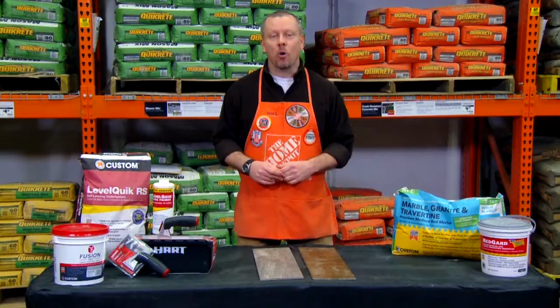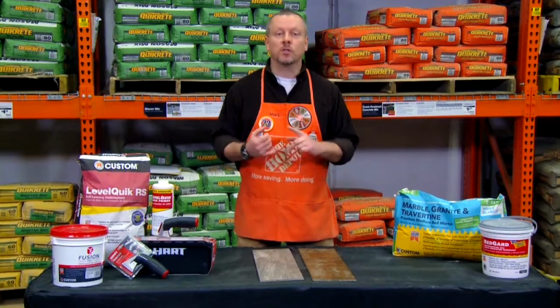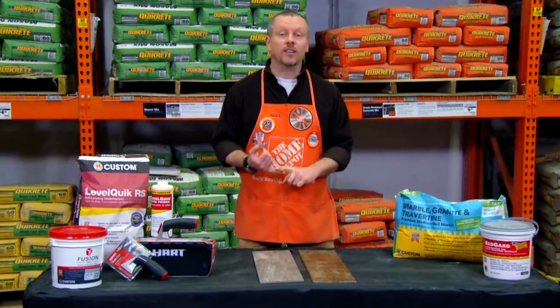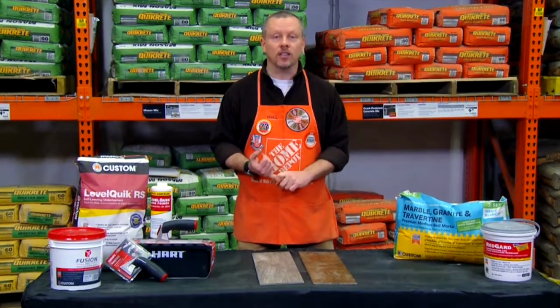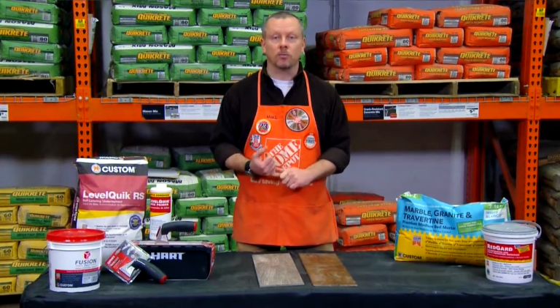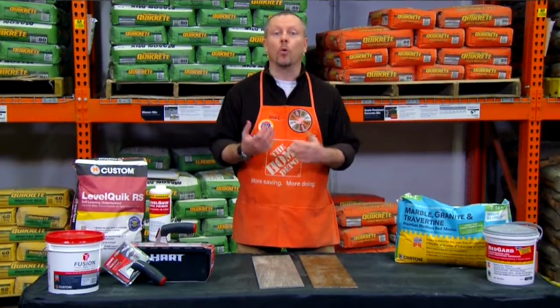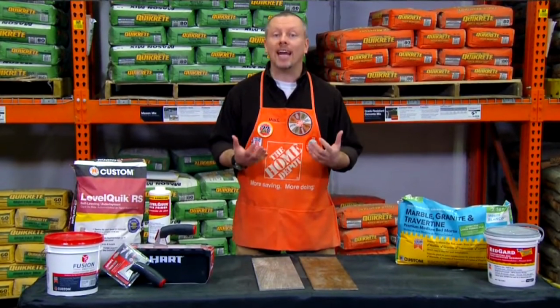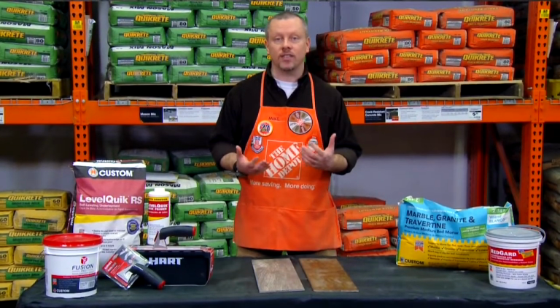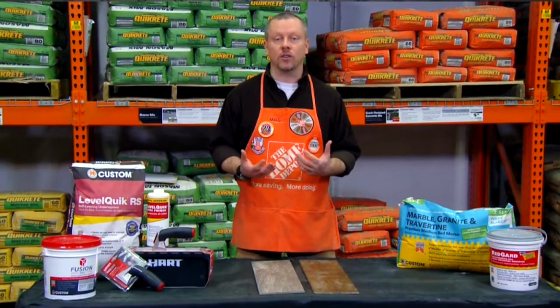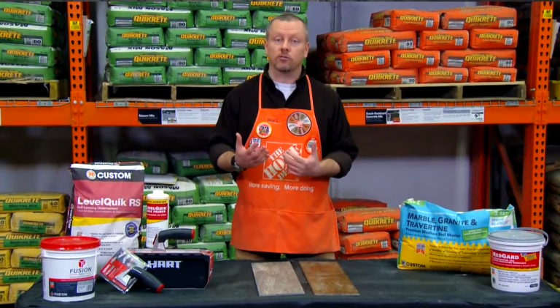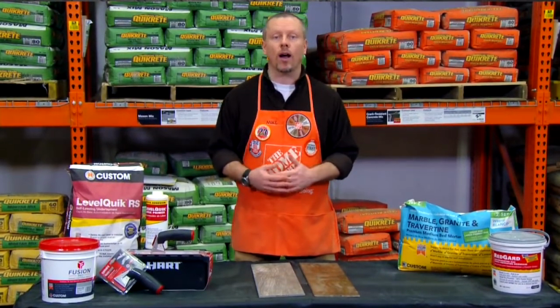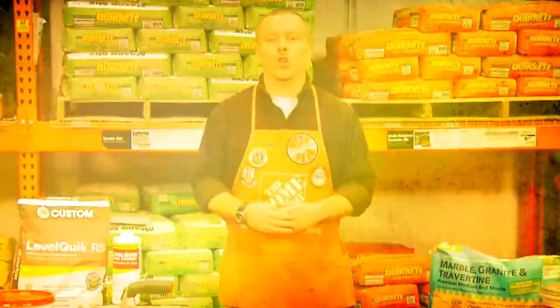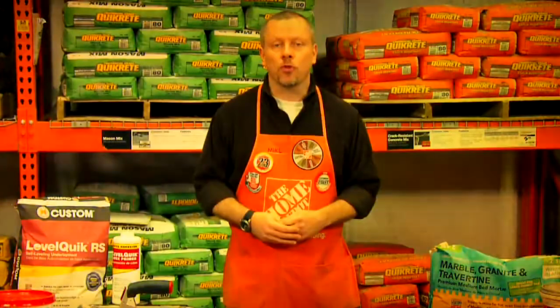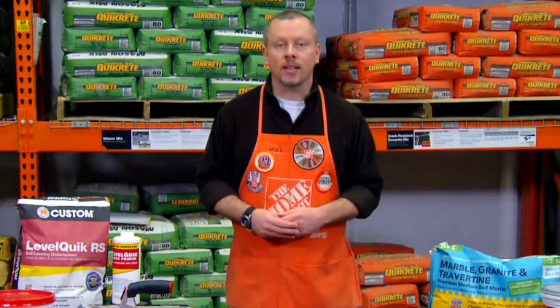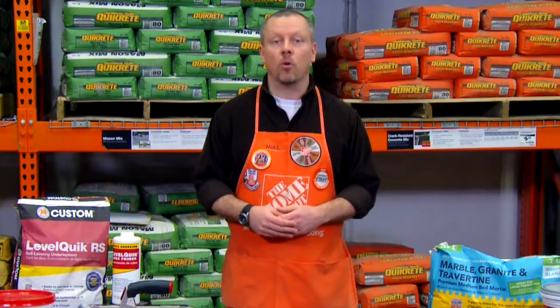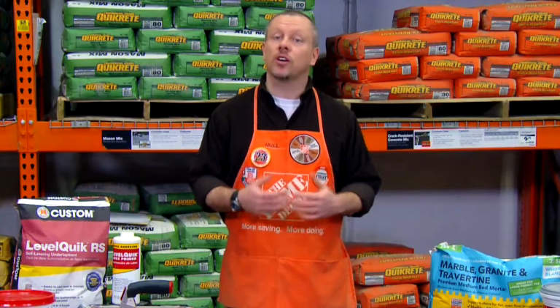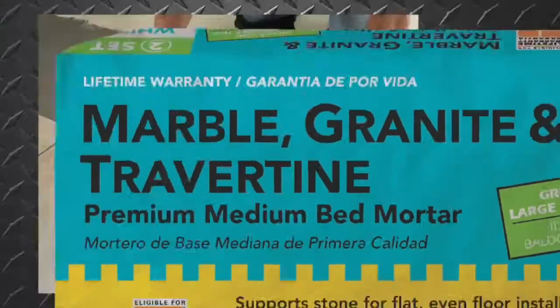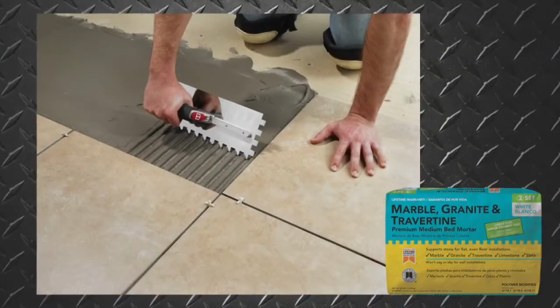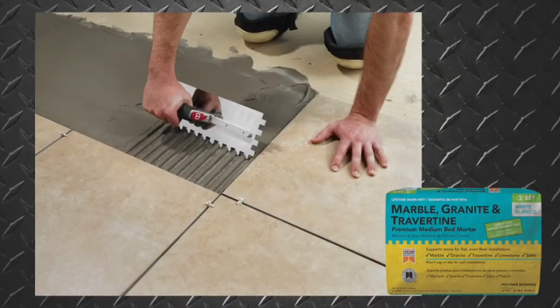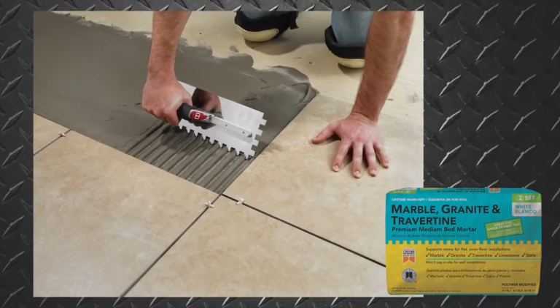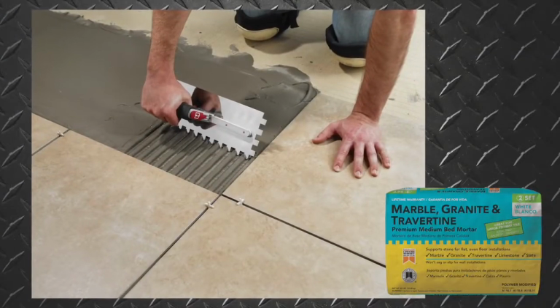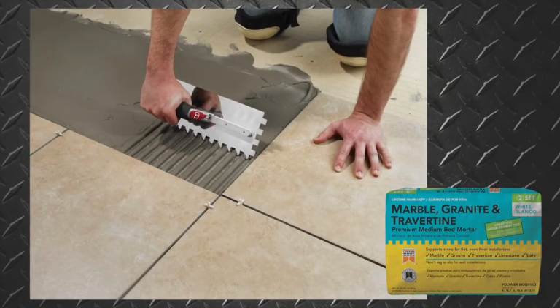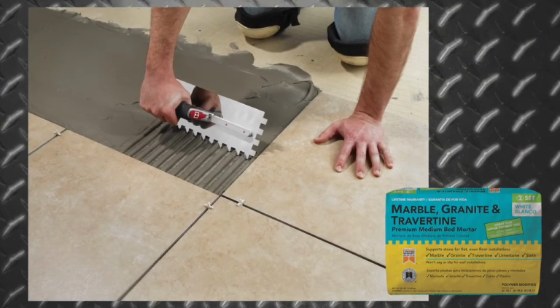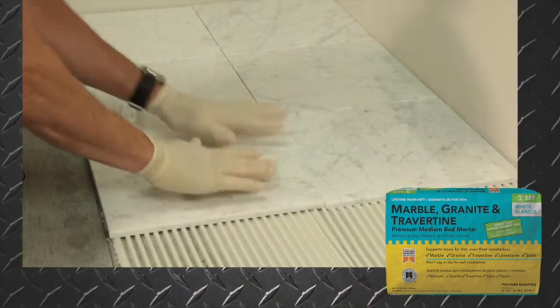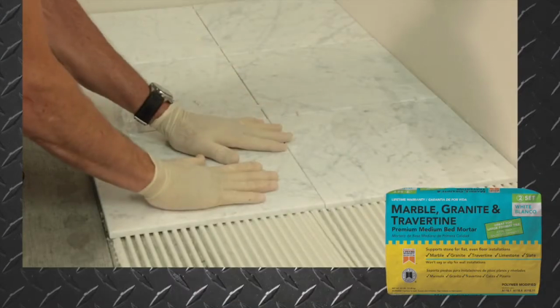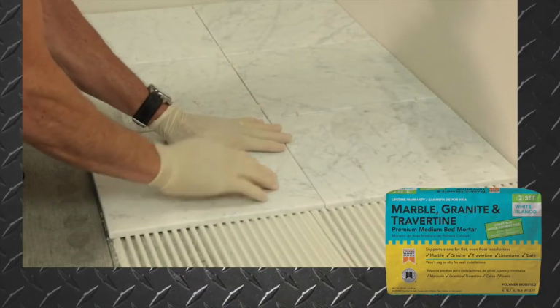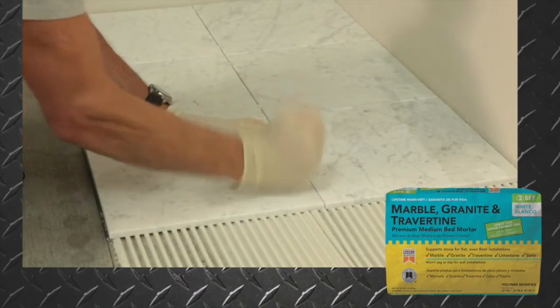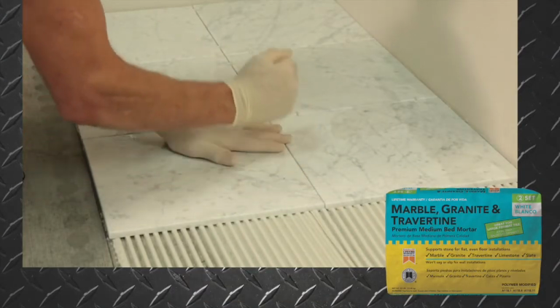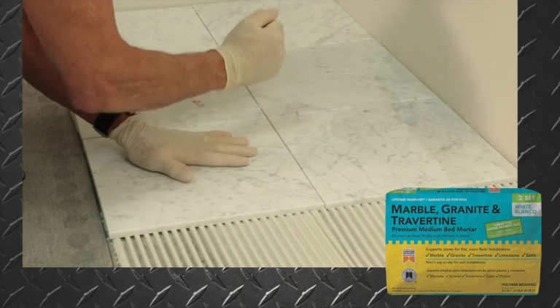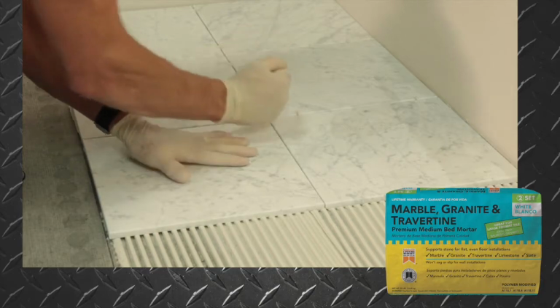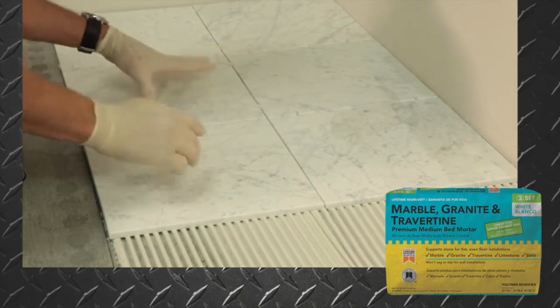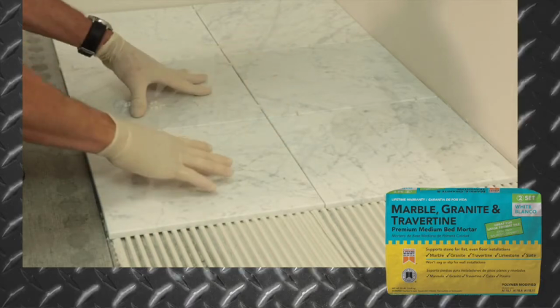Mortar specifically designed to support the weight of heavy tiles is required. Large format tile mortars such as Custom's Marble Granite and Travertine Mortar won't shrink during curing, keeping the tiles flat and level.